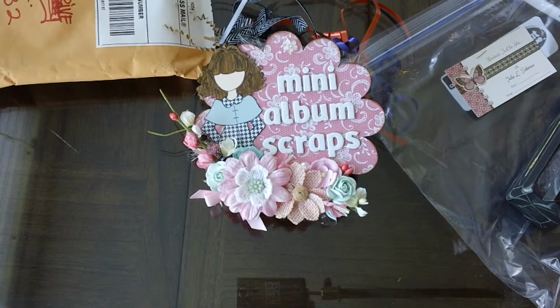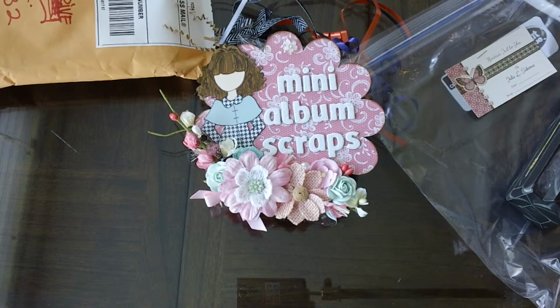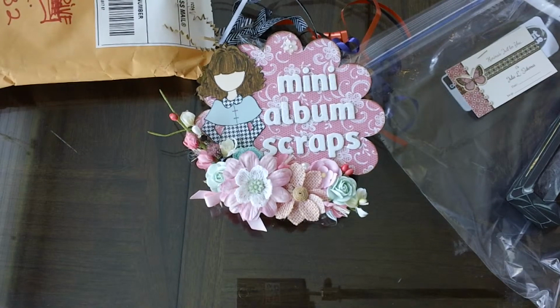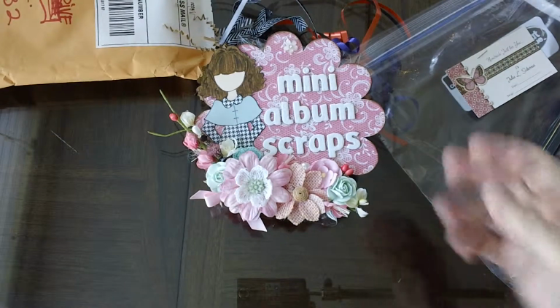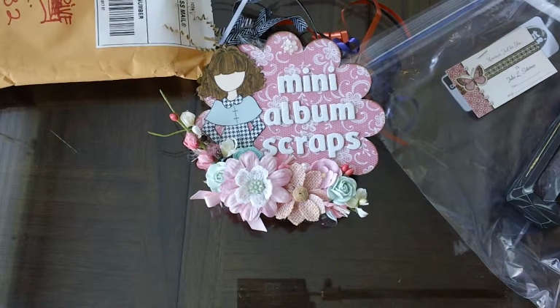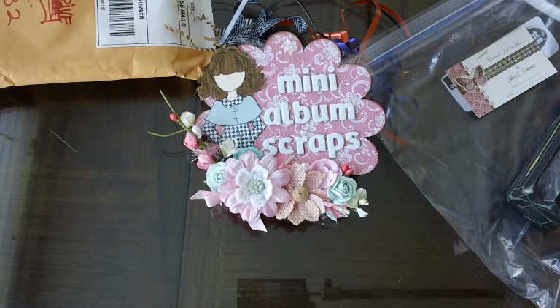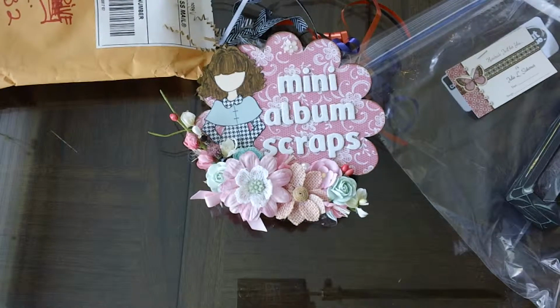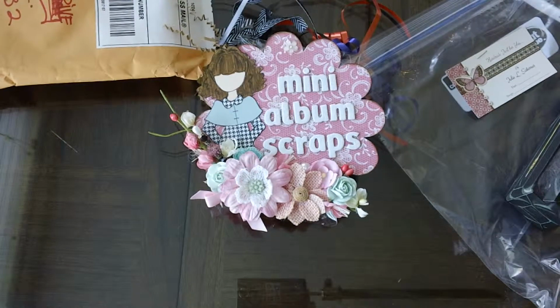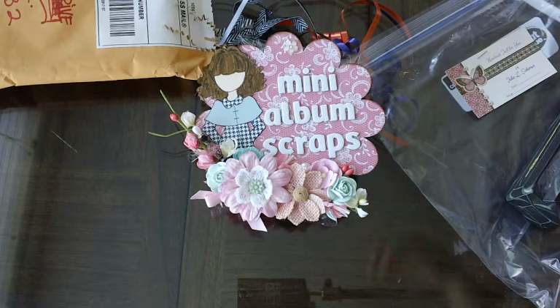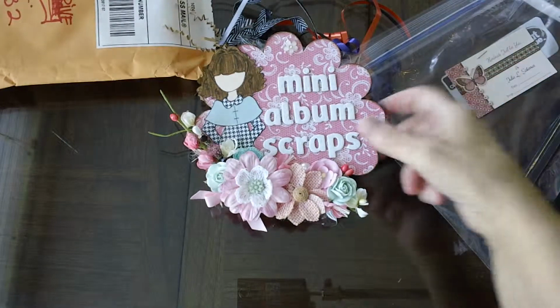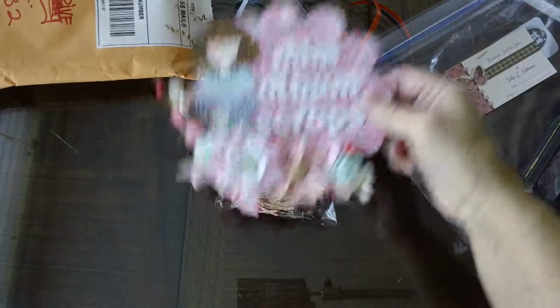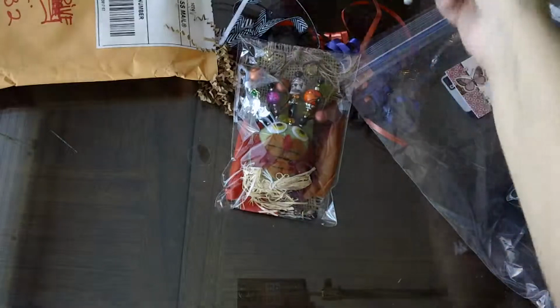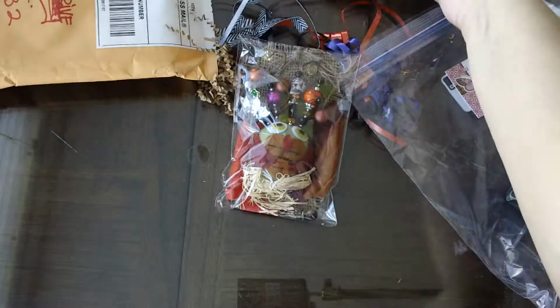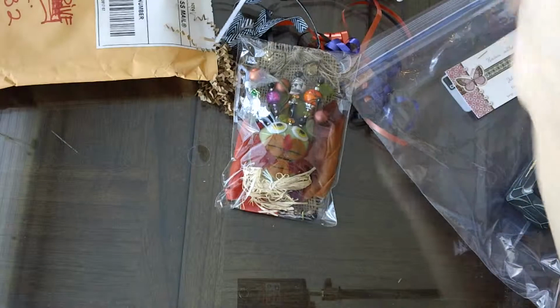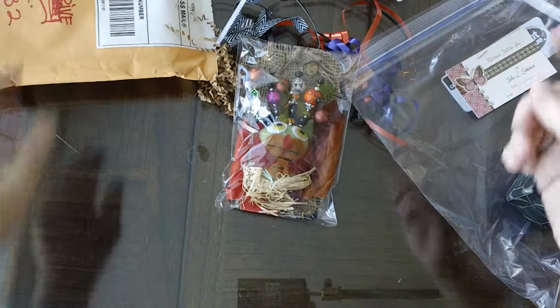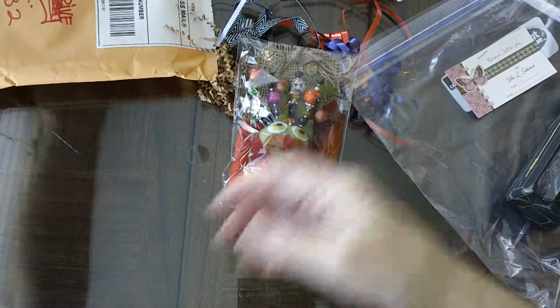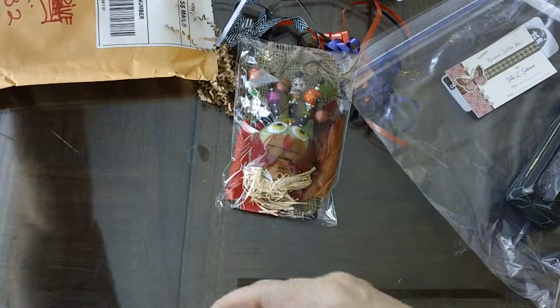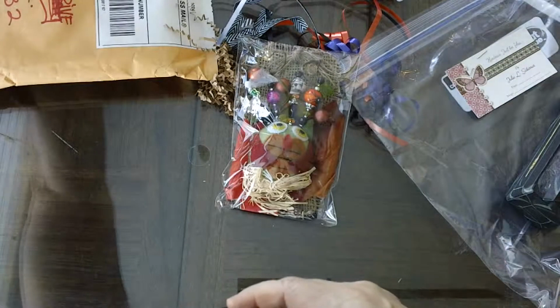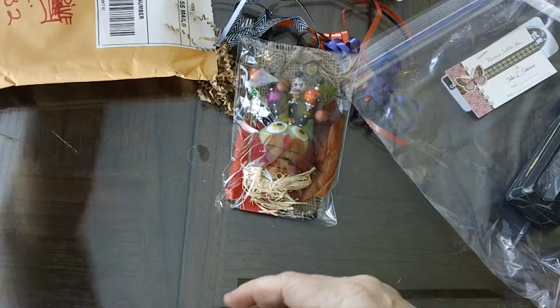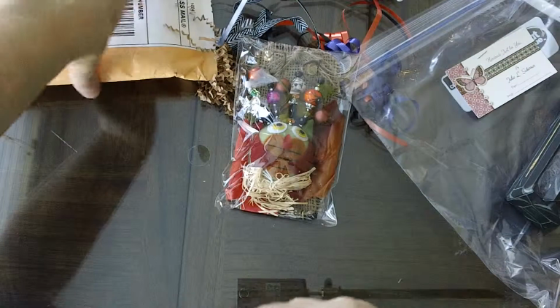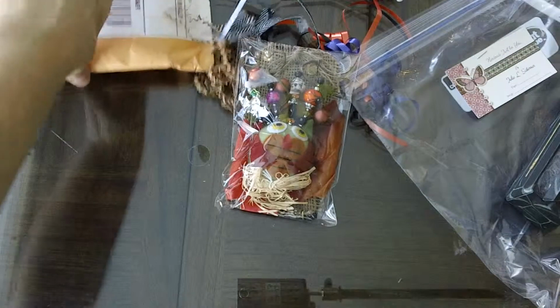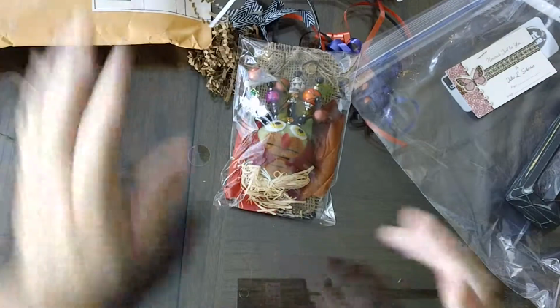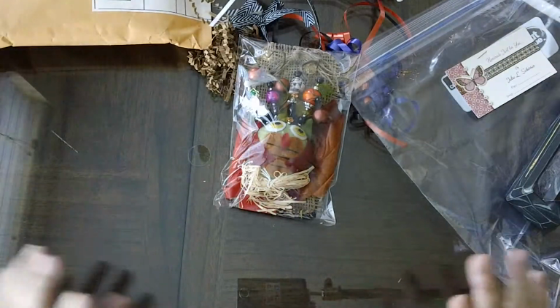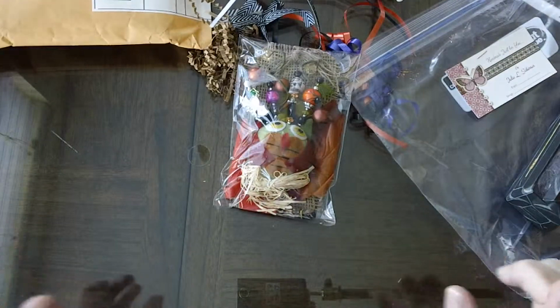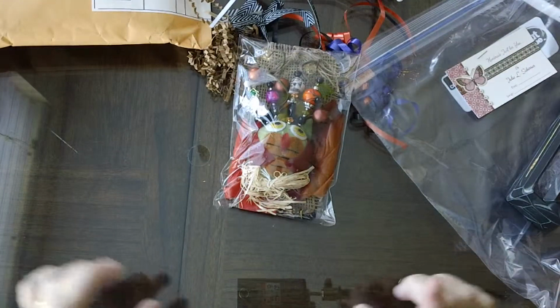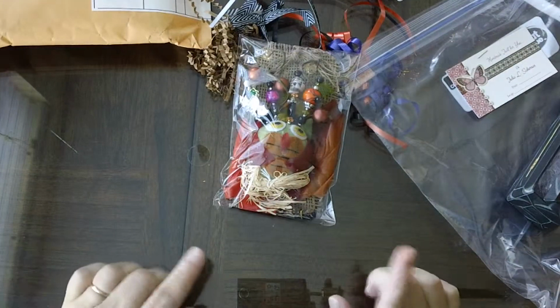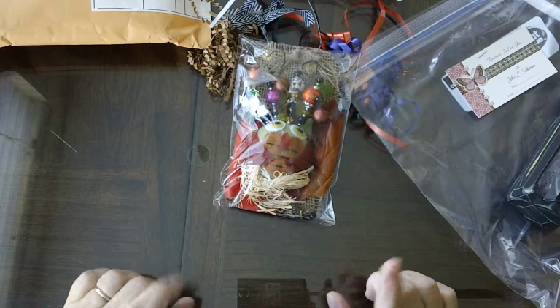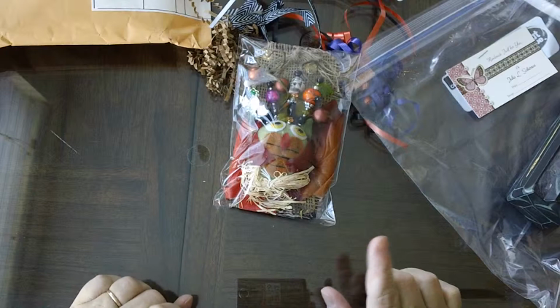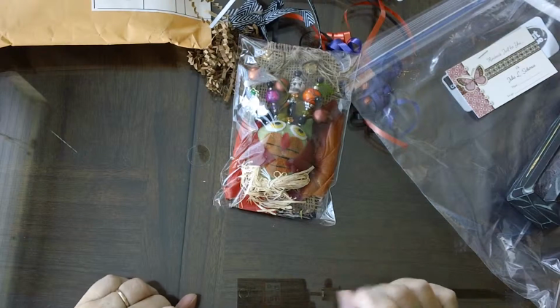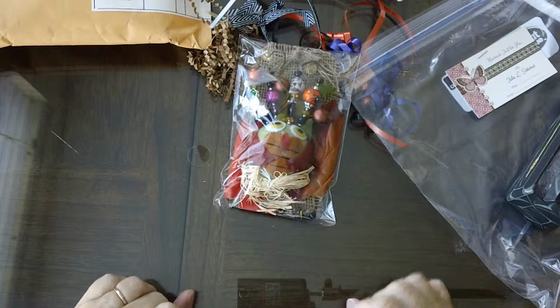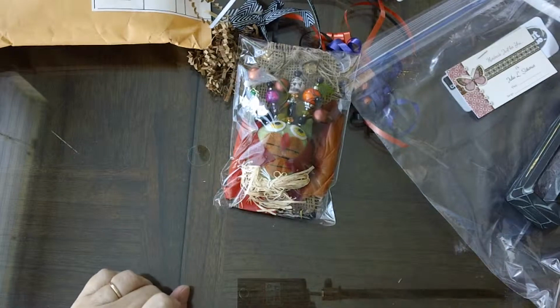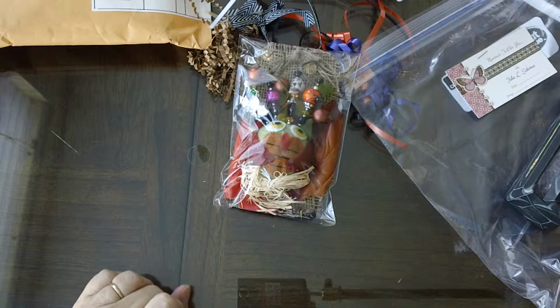Hi, this is Mary at Mini Album Scraps, and I'm going to share with you today the Halloween stick pins that were created by the ladies at Mini Album Scraps.